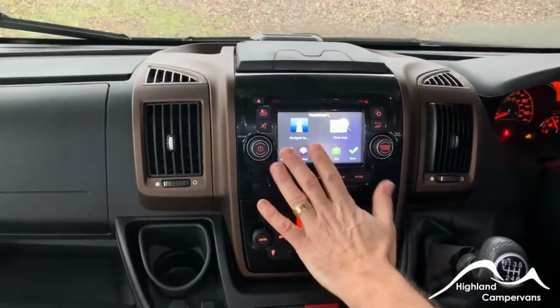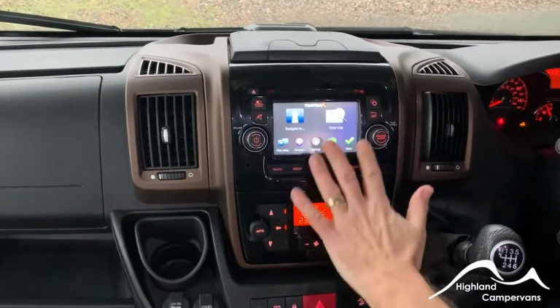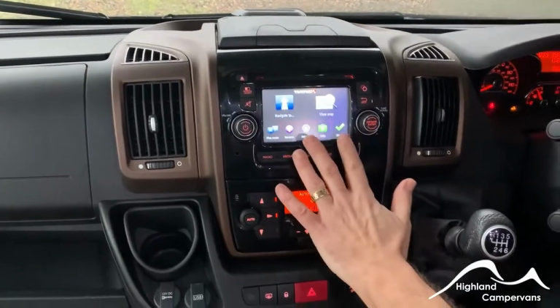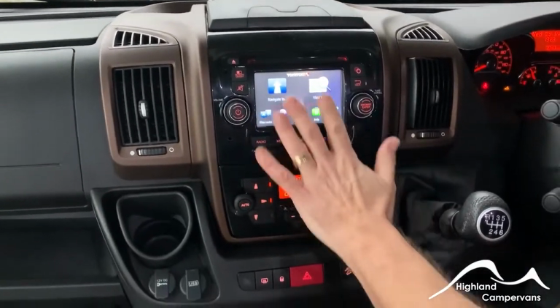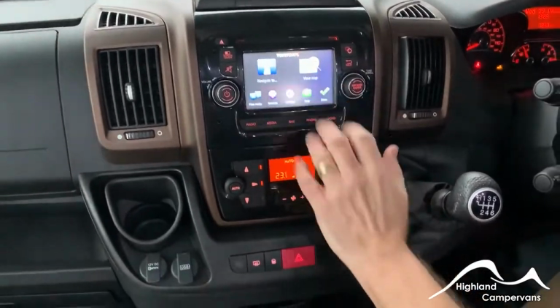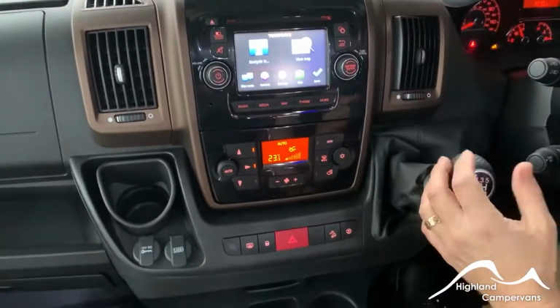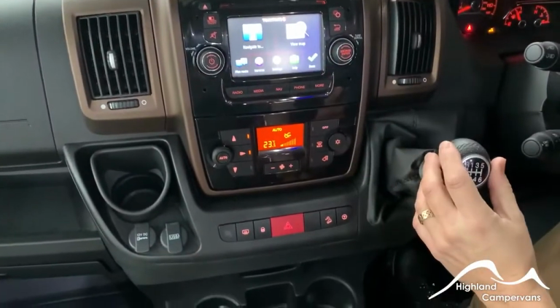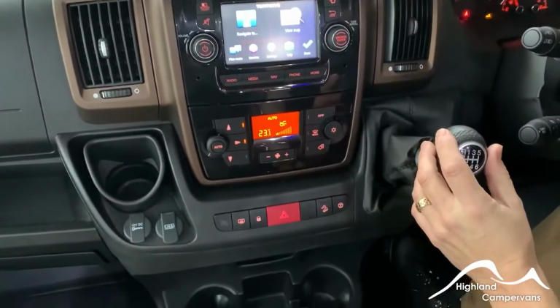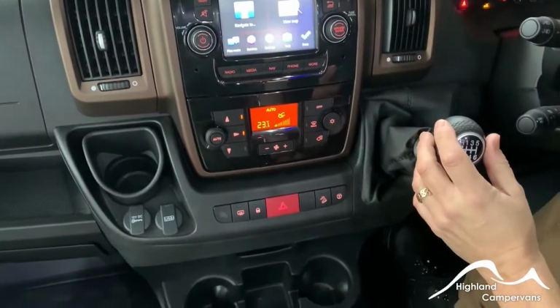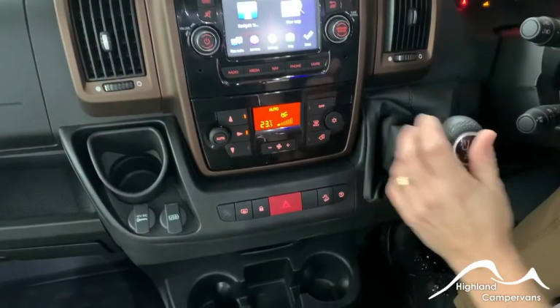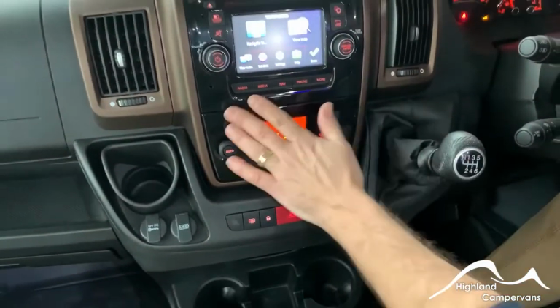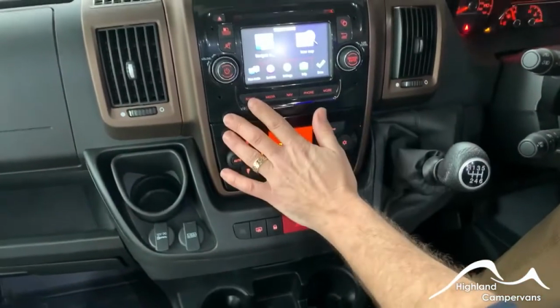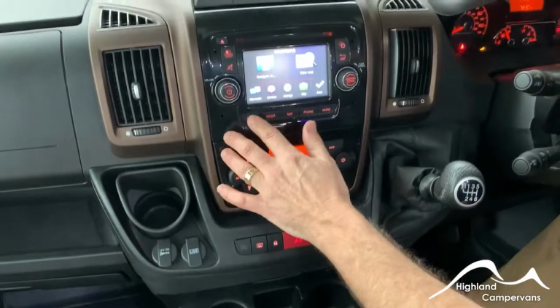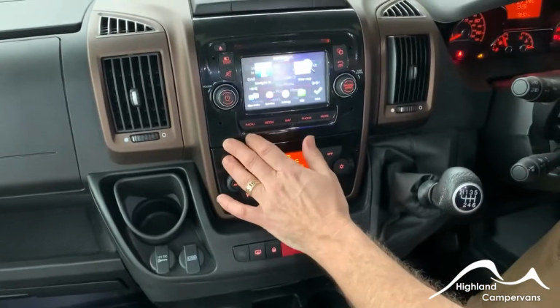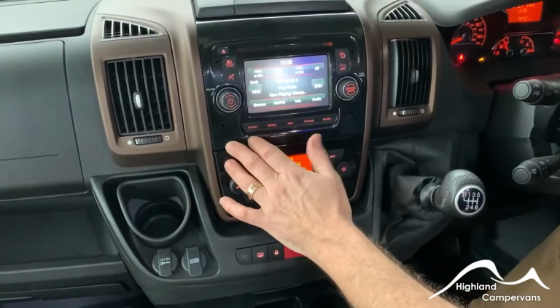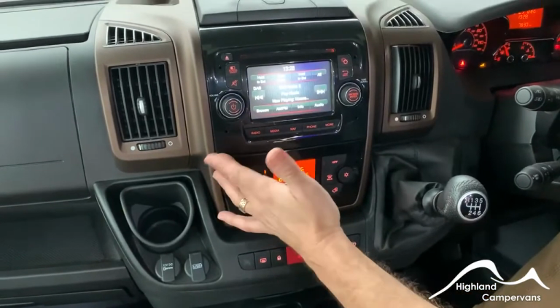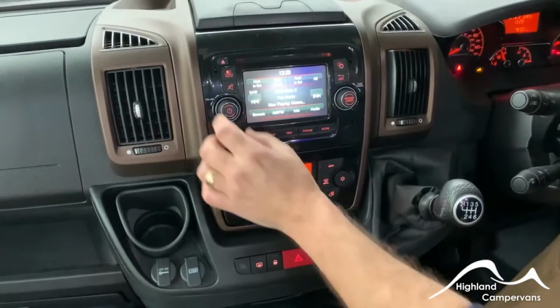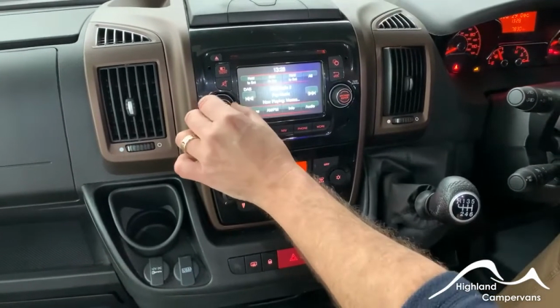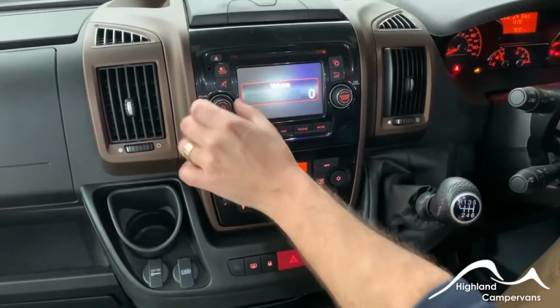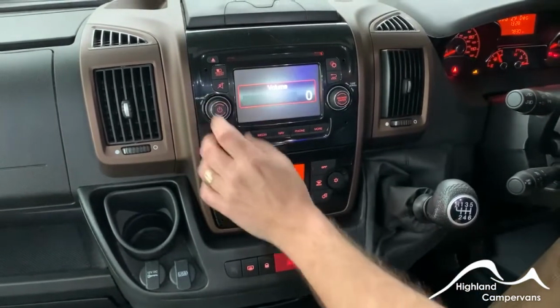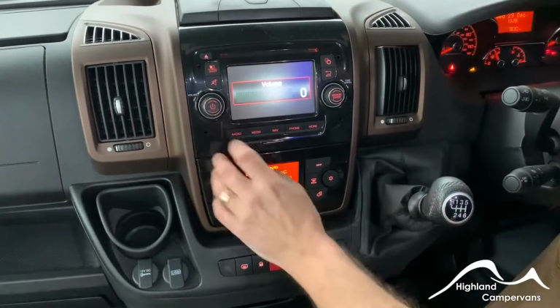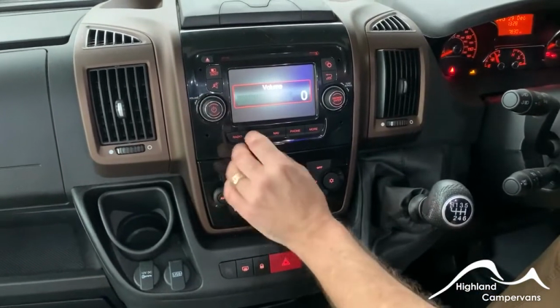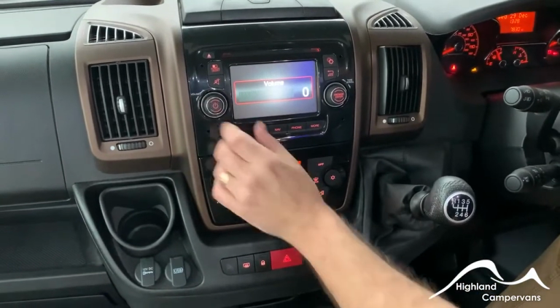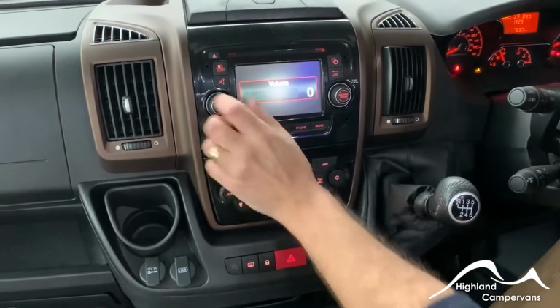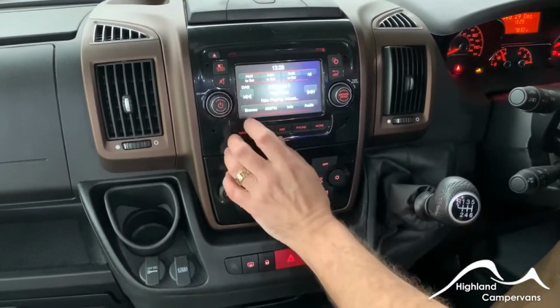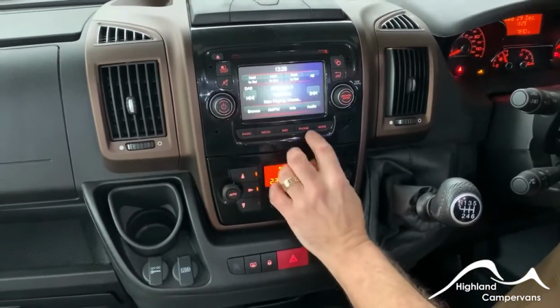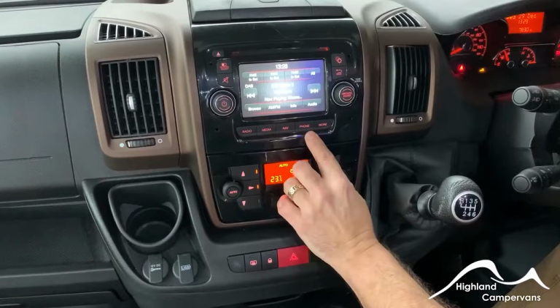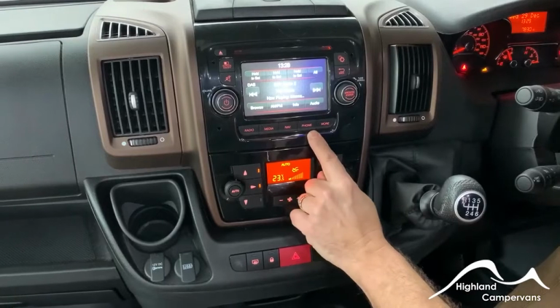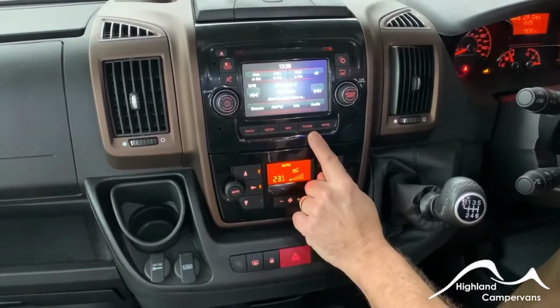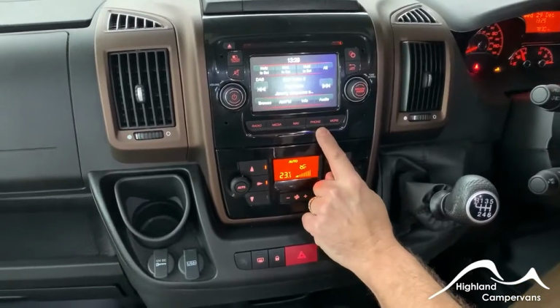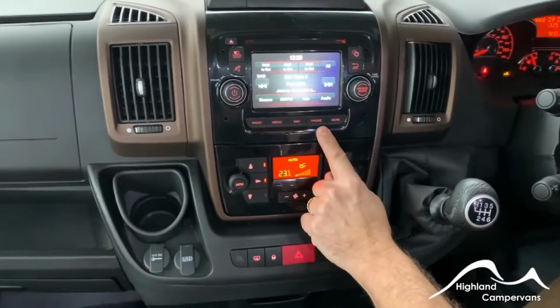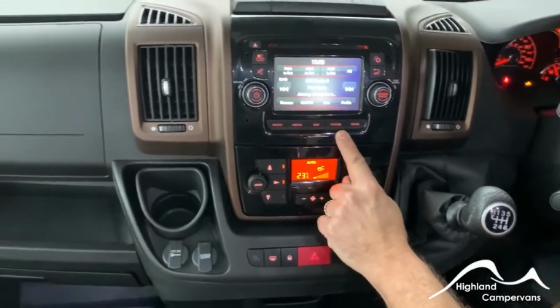With that unit, you've also got access to your navigation system as well as to your radio. You can obviously connect it to your phone too.